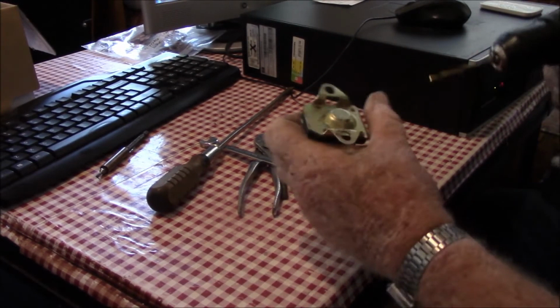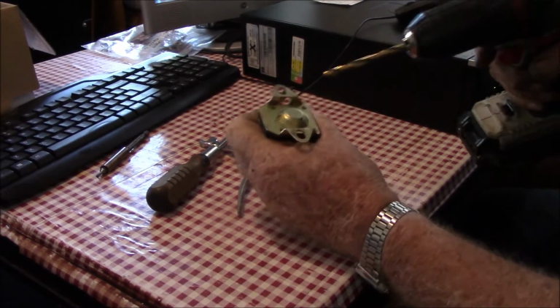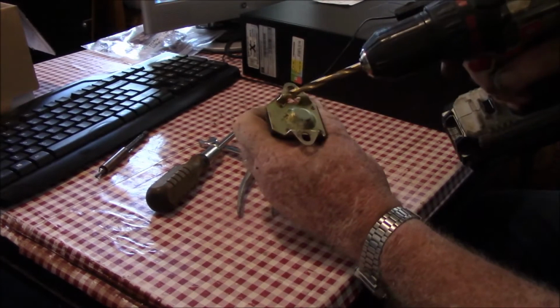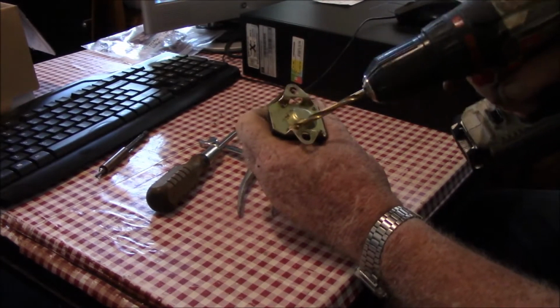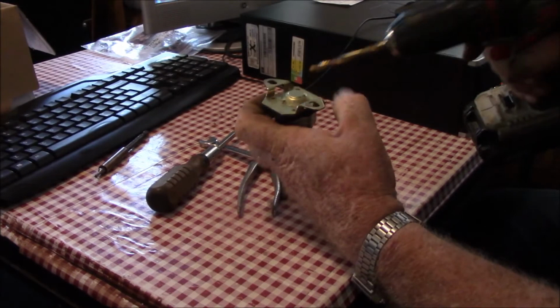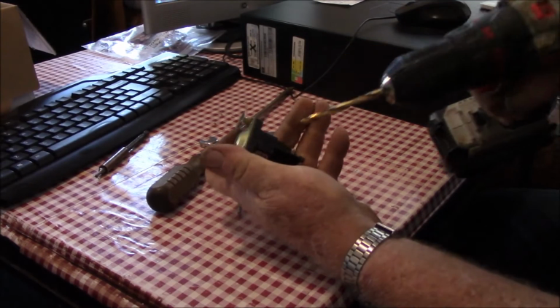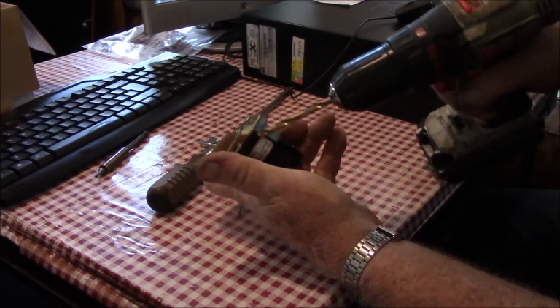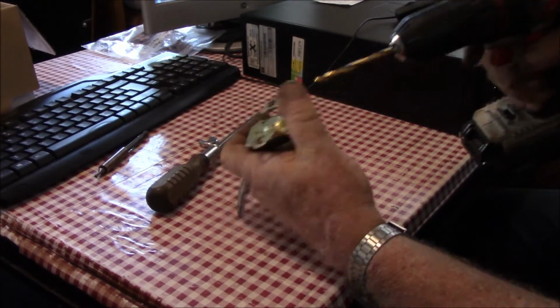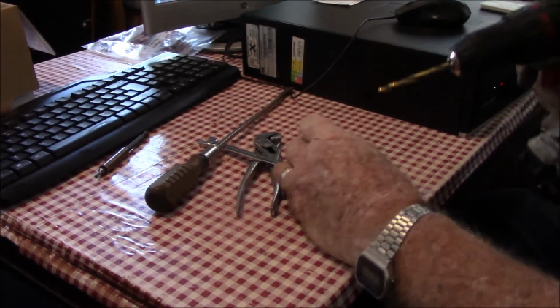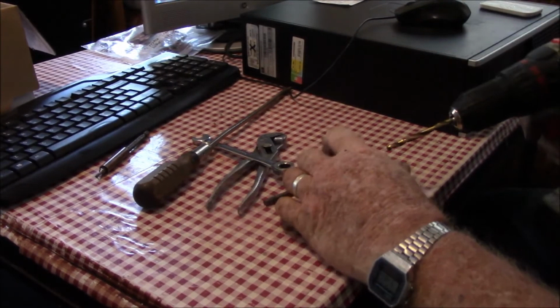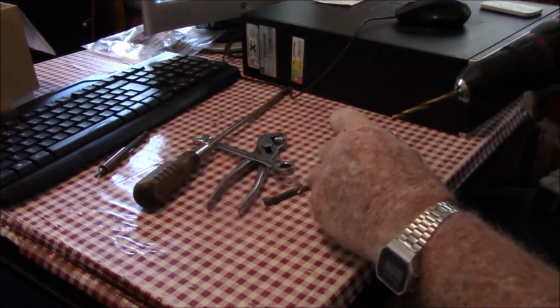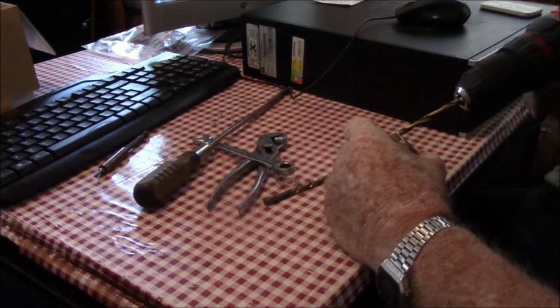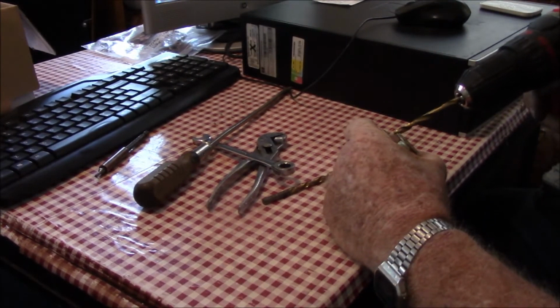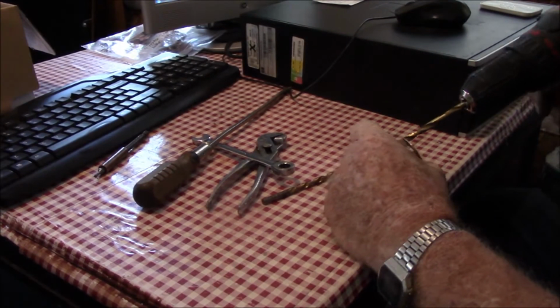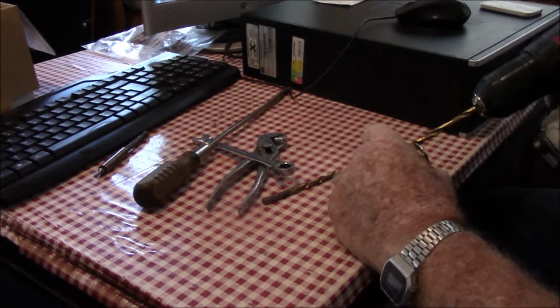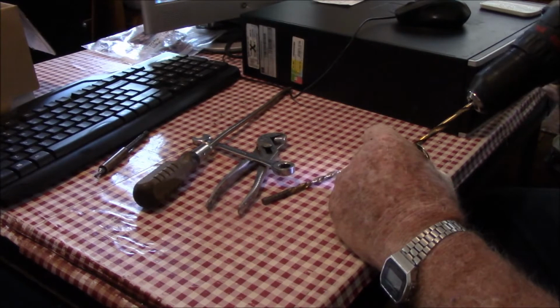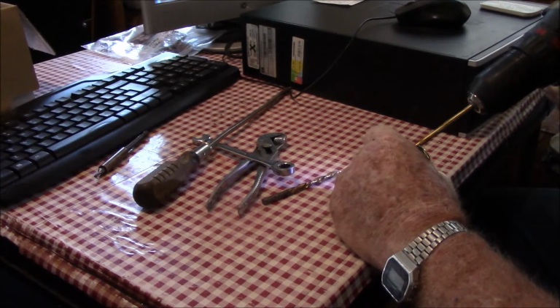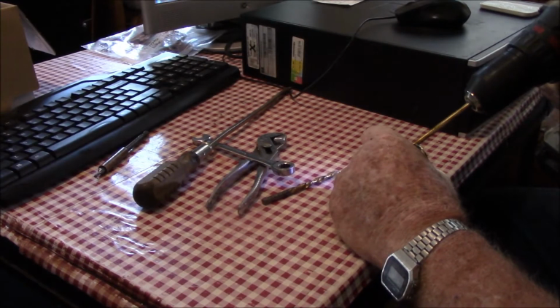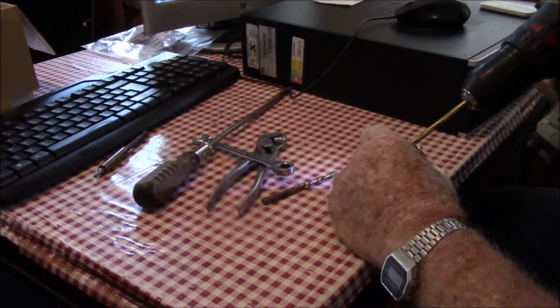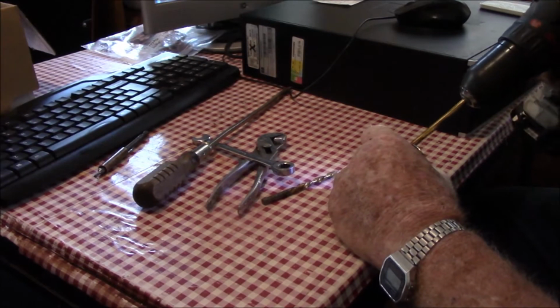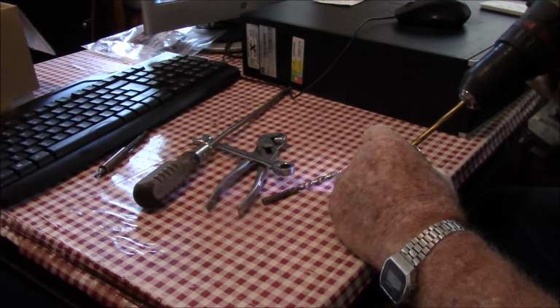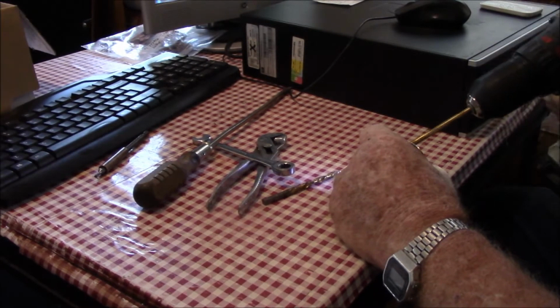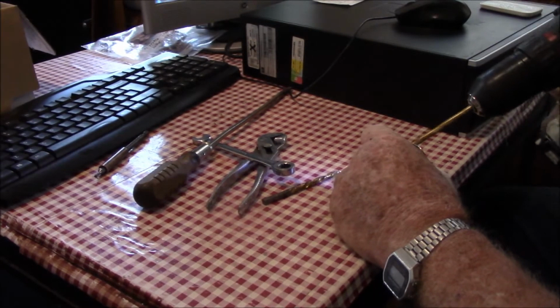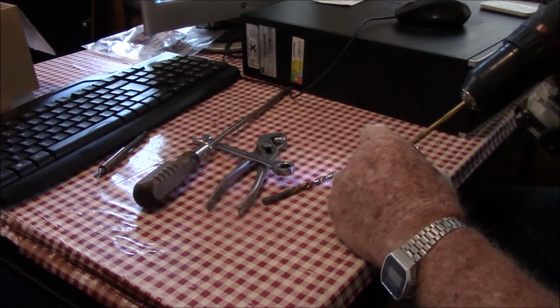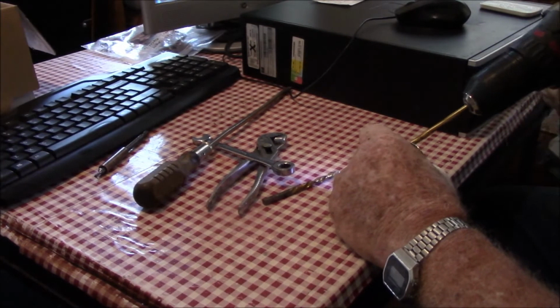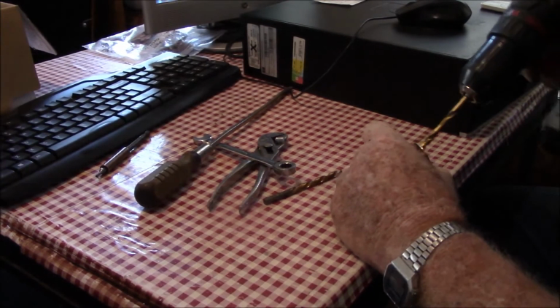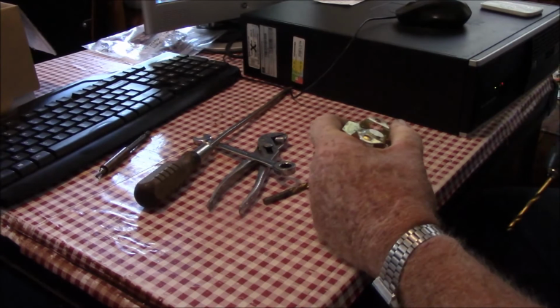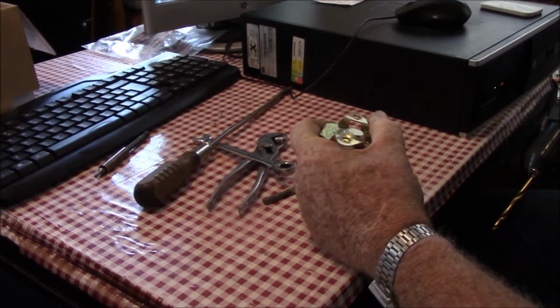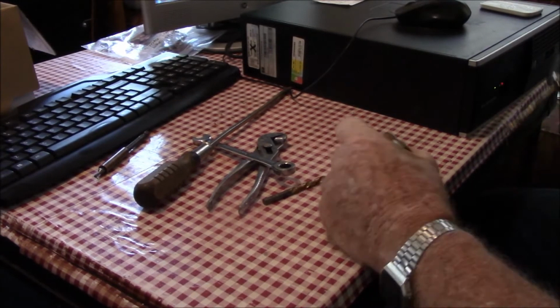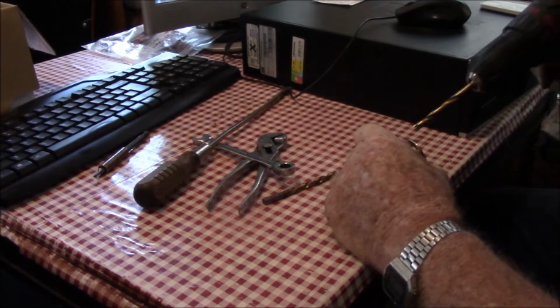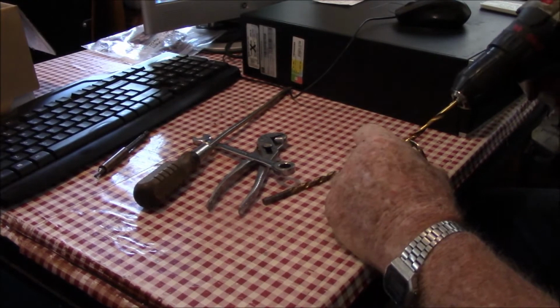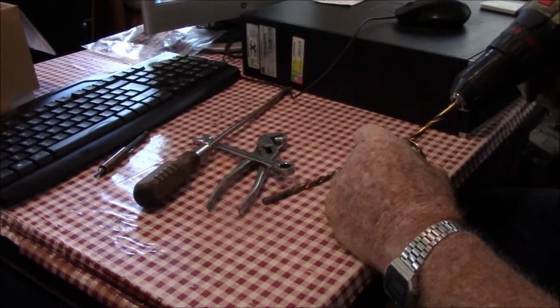There are little rivets in the back here, going through here and everything. But usually they'll try to spin before they drill out. Not really going to drill and plumb out, just going to drill the head off of it.